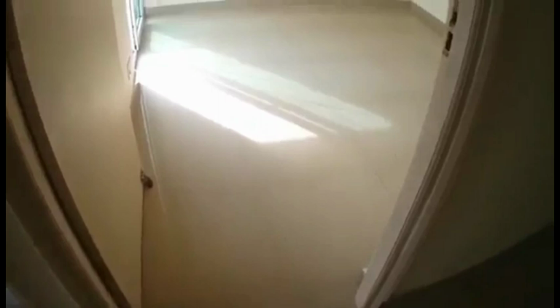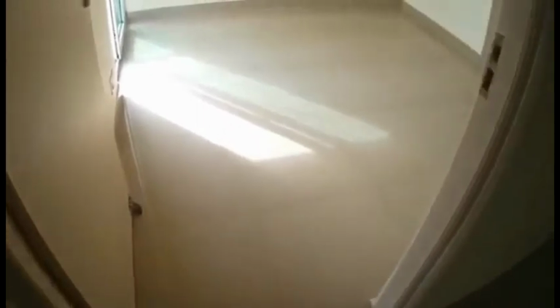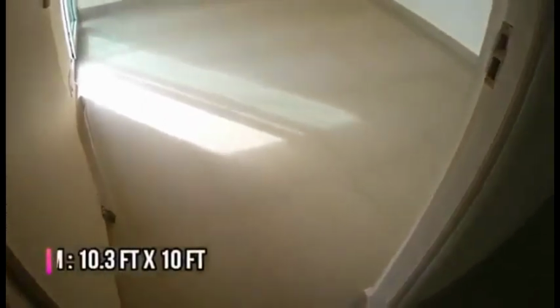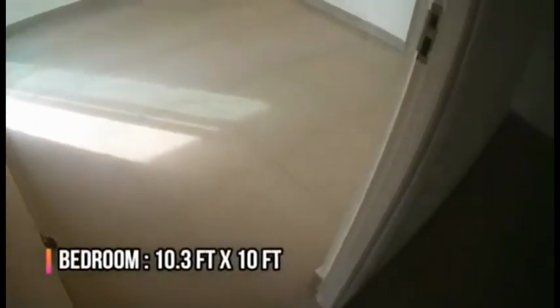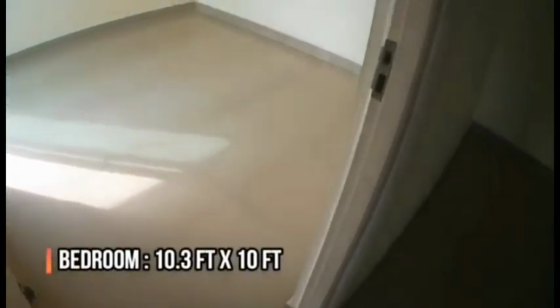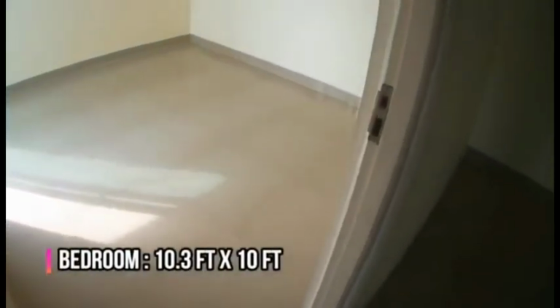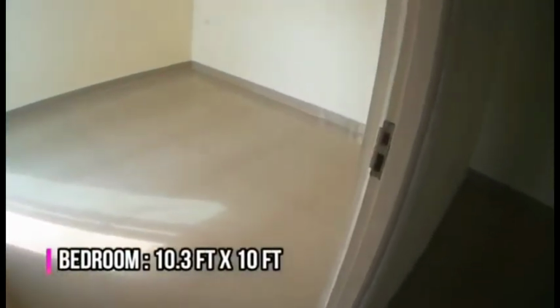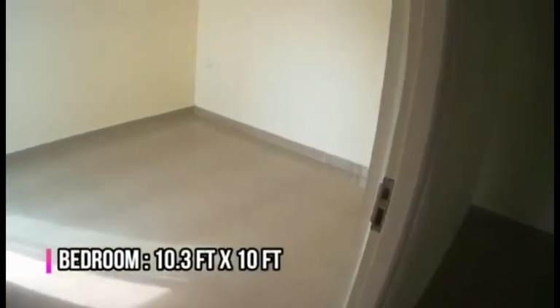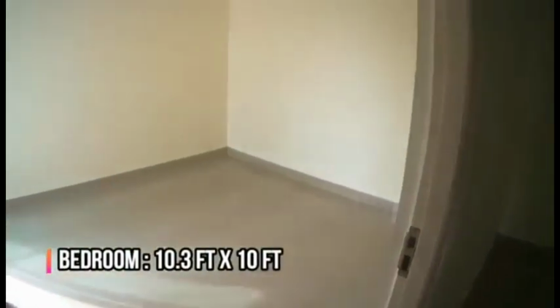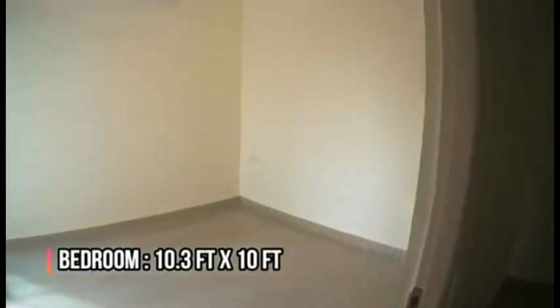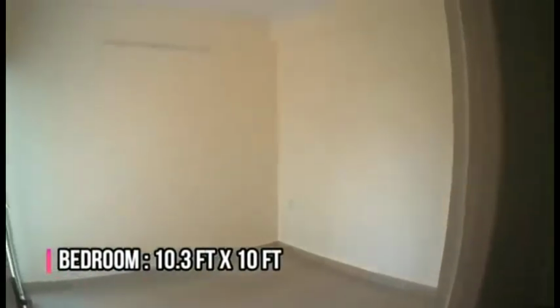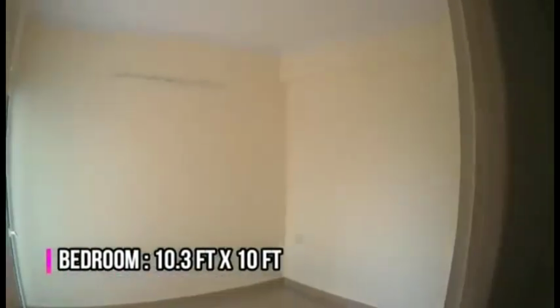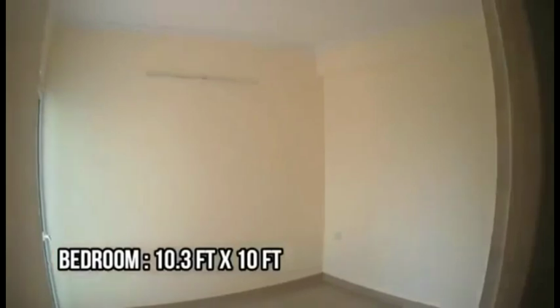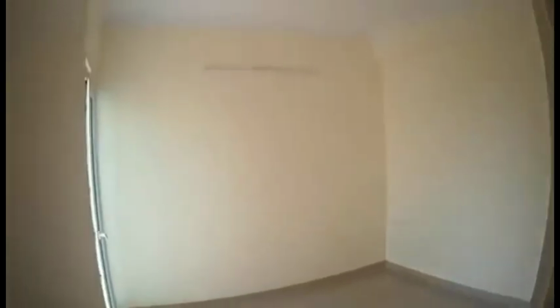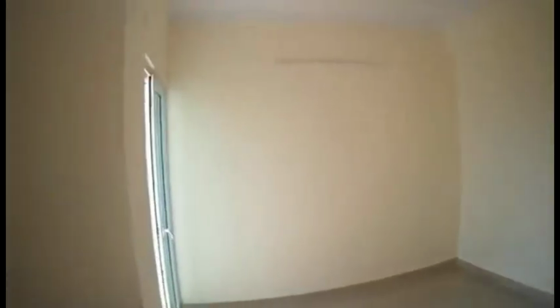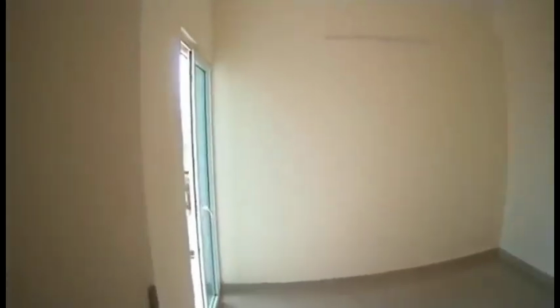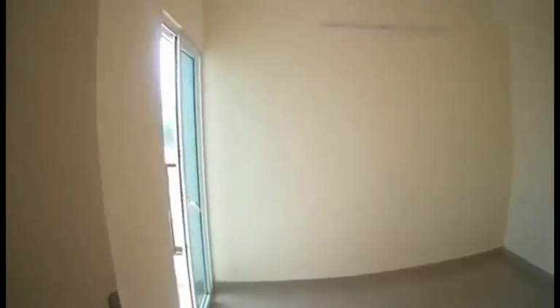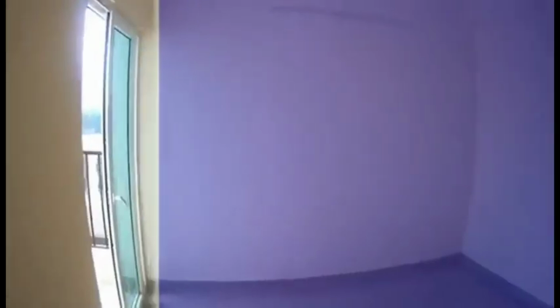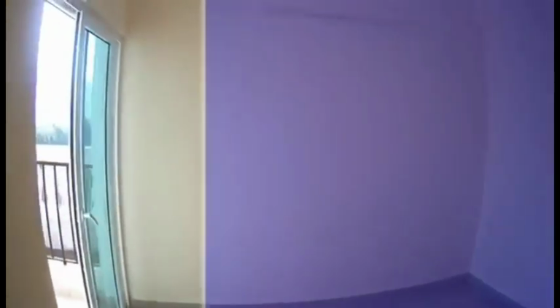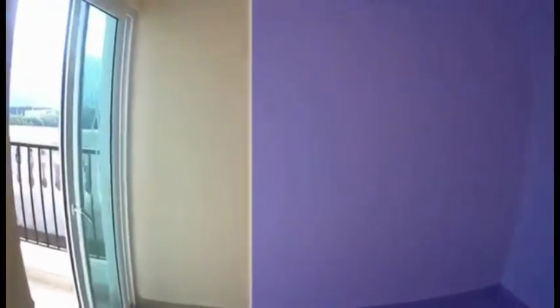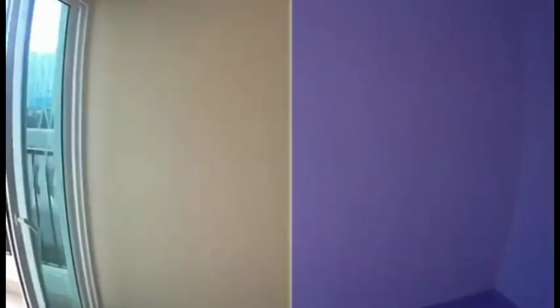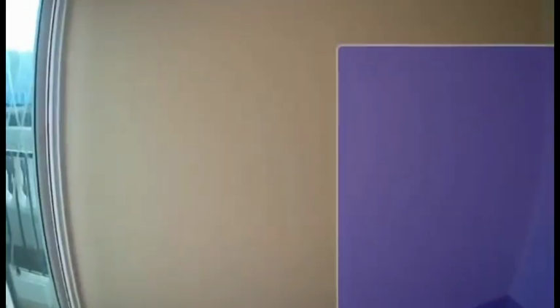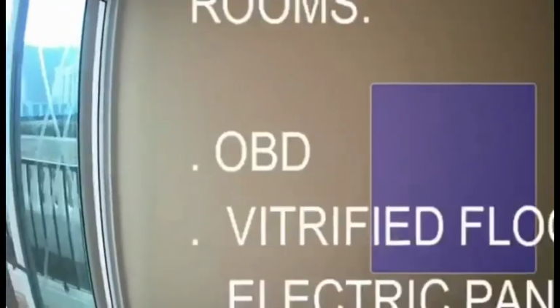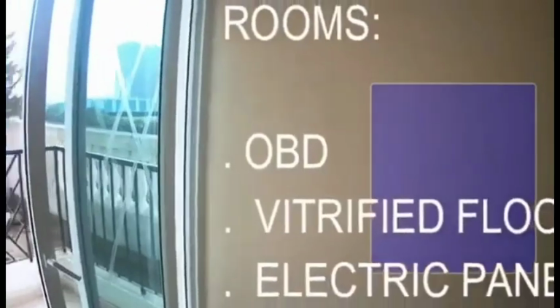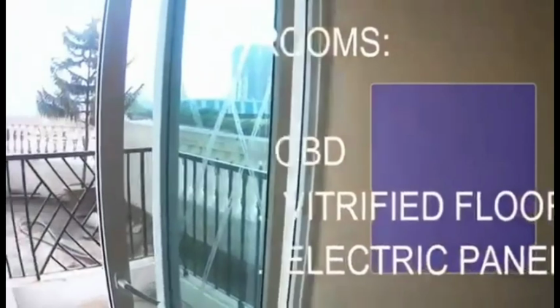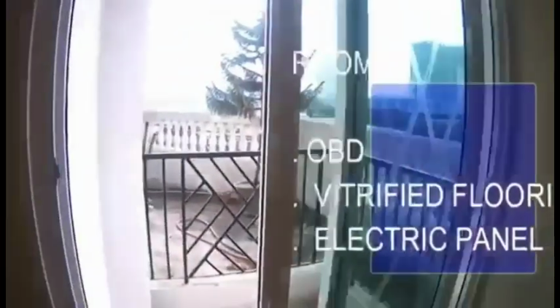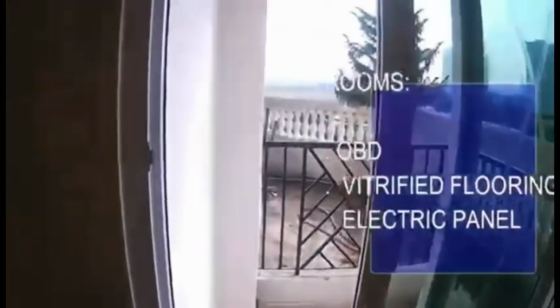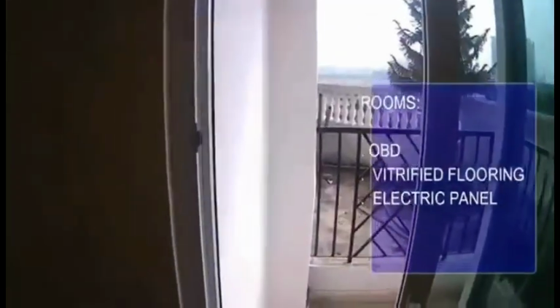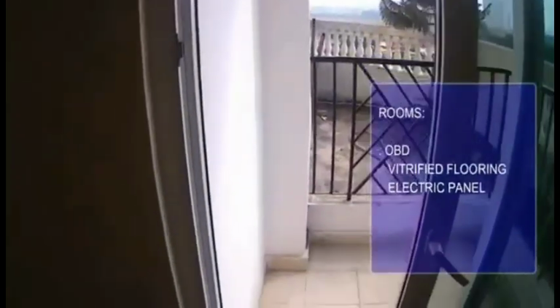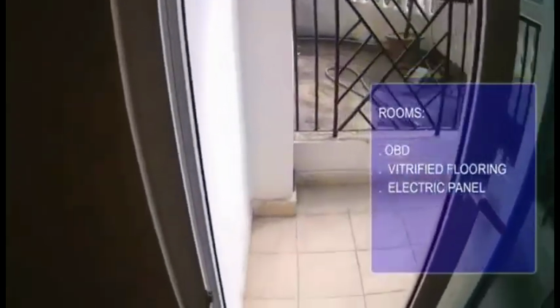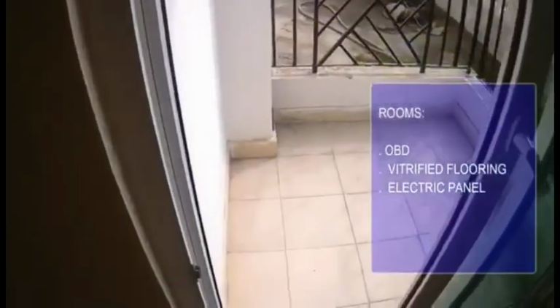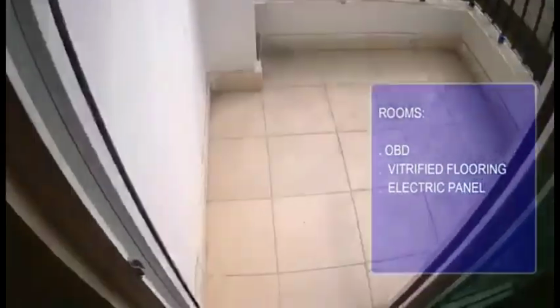The bedroom is 10.3 feet by 10 feet. All the rooms are painted with oil-bound distemper, have vitrified flooring, and electric switches and panels.